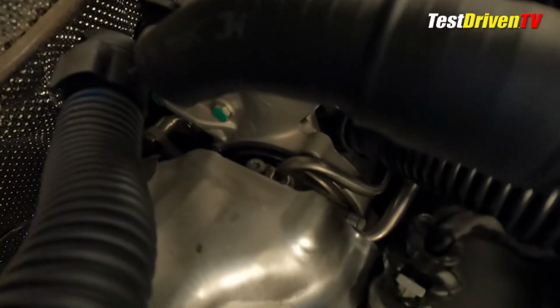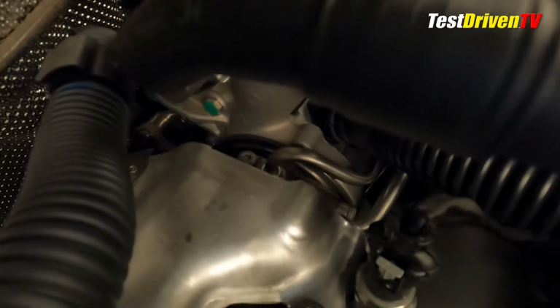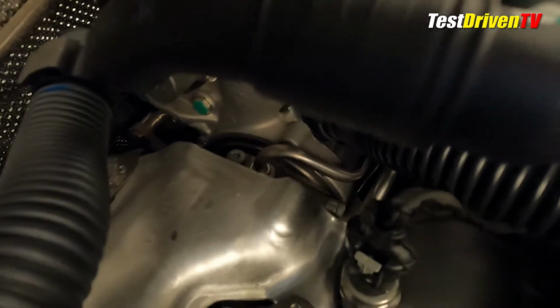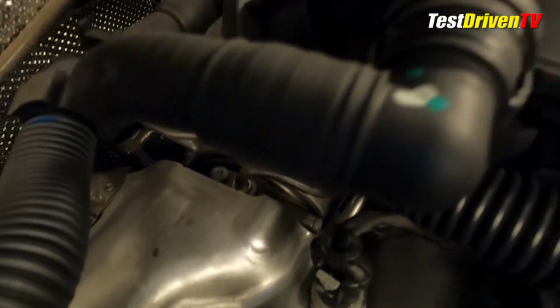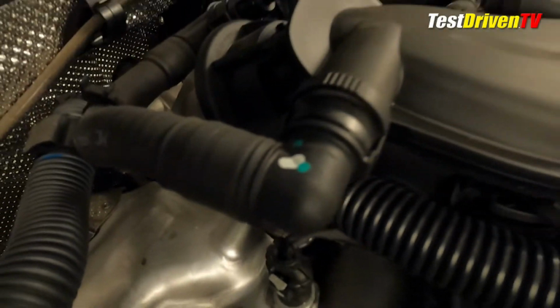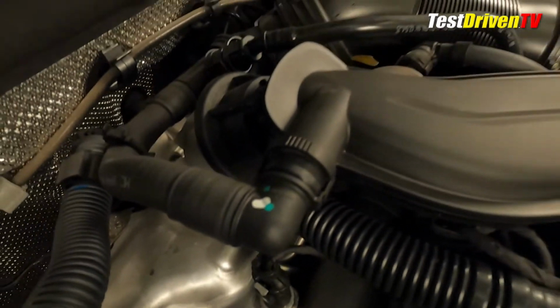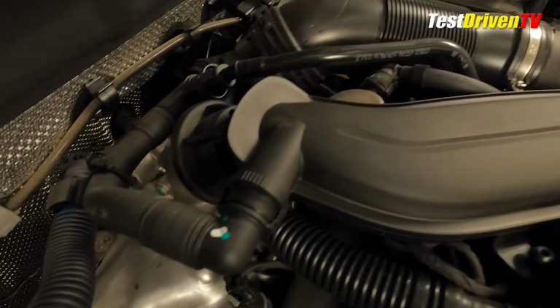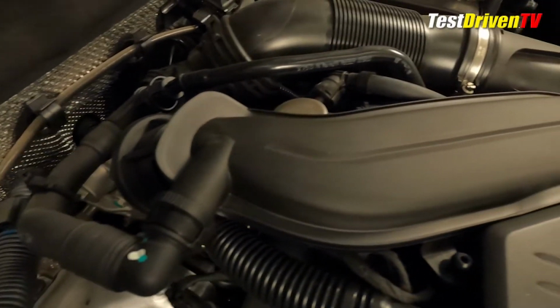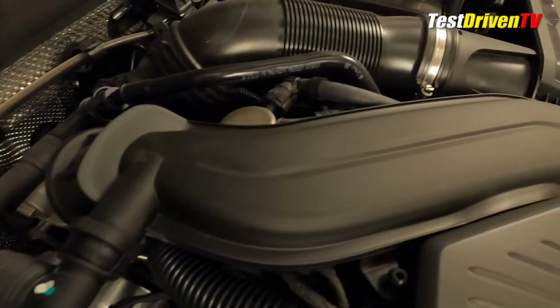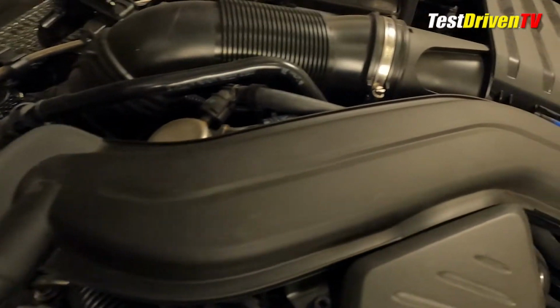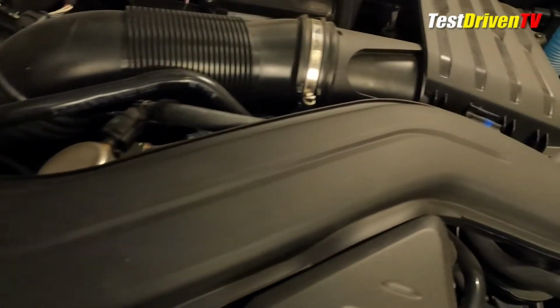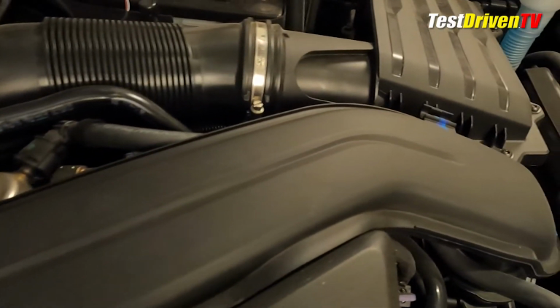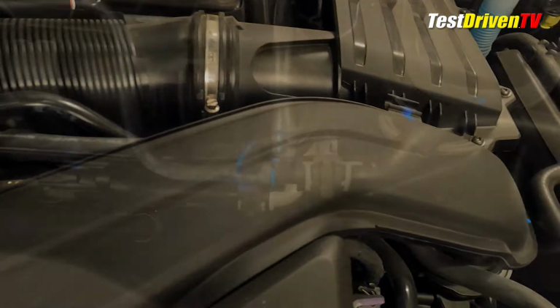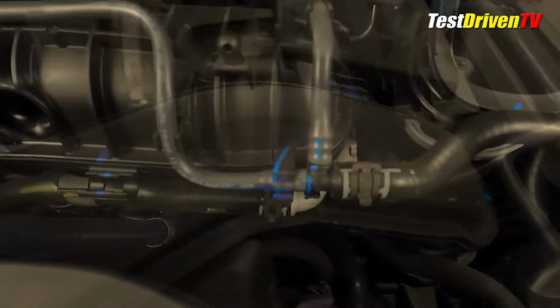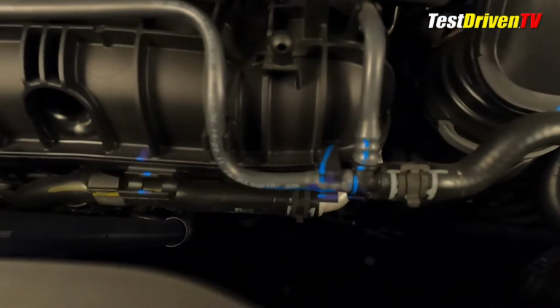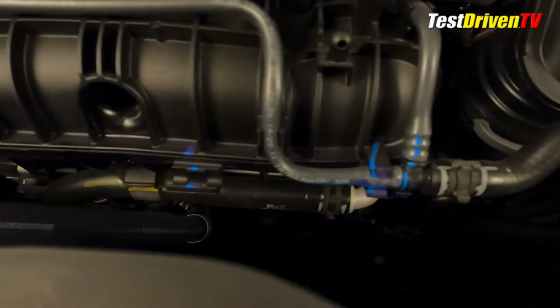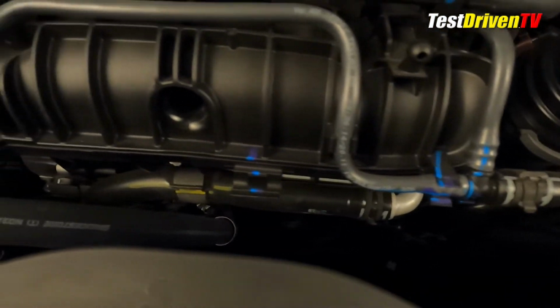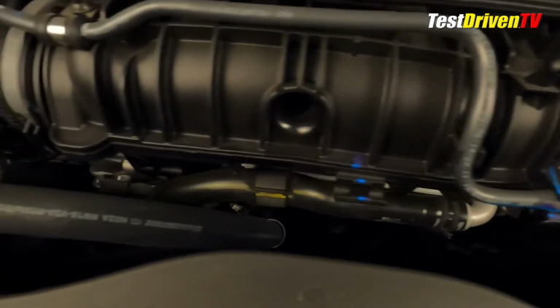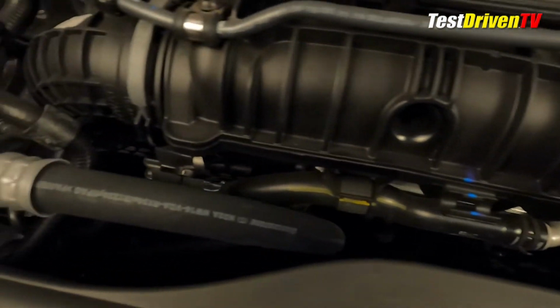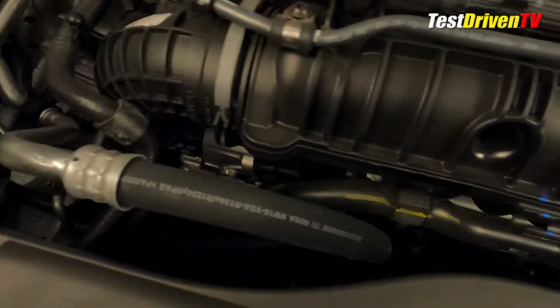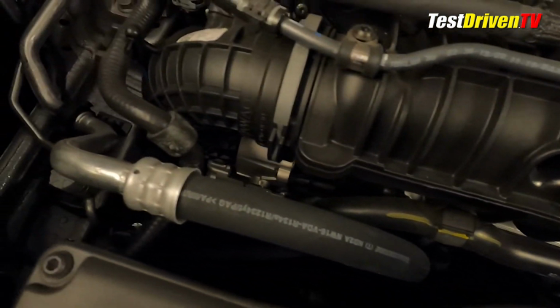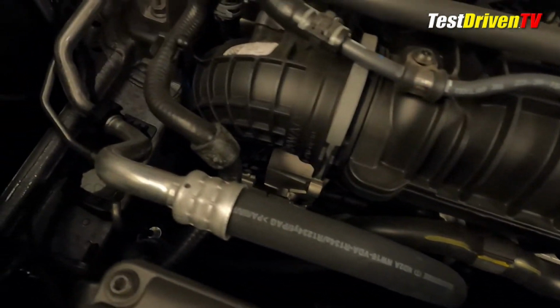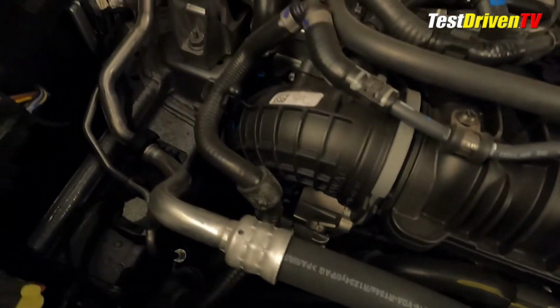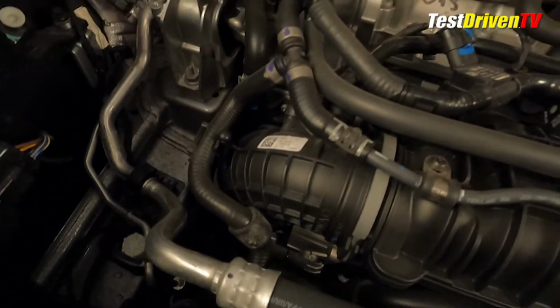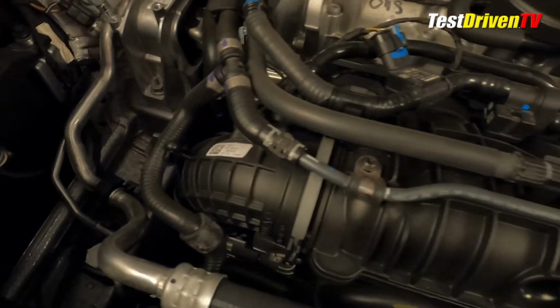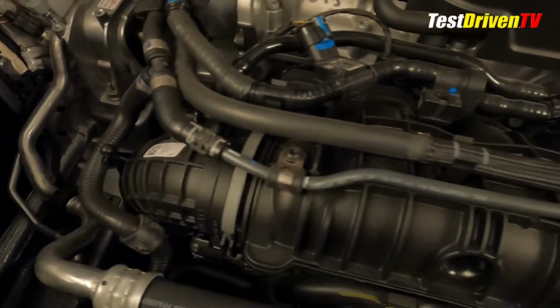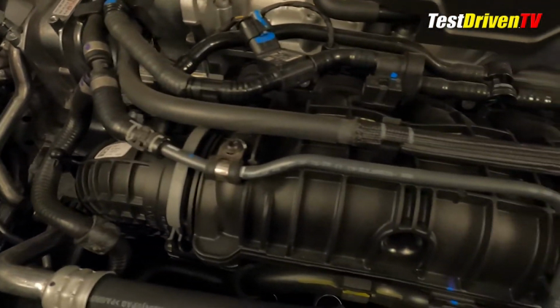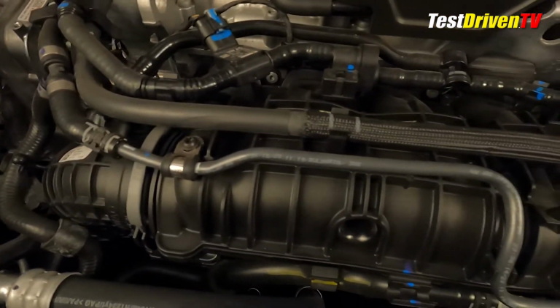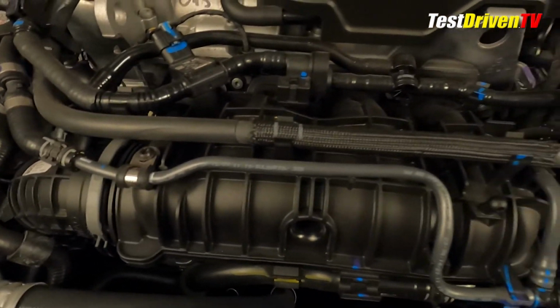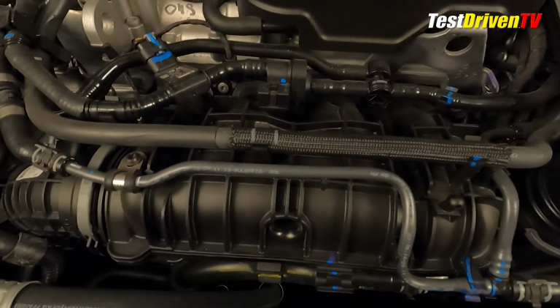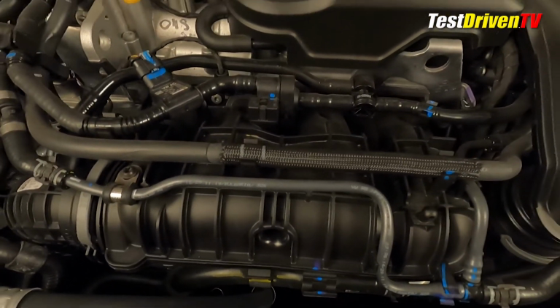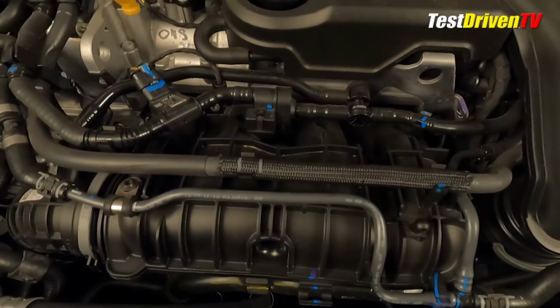Once boosted, the air travels back to the front of the engine where its temperature is lowered with an air-to-water intercooler attached directly to the plastic composite intake manifold. From there the air is sent into the engine and combustion takes place.